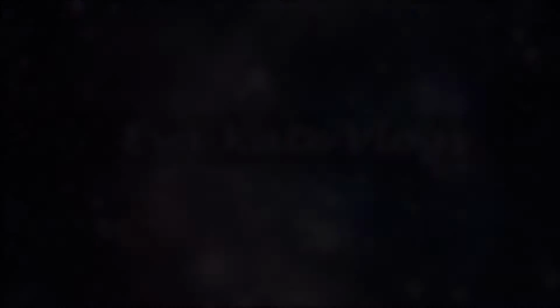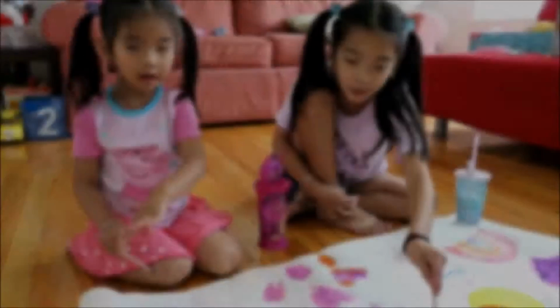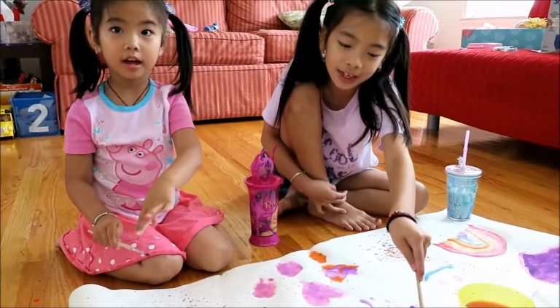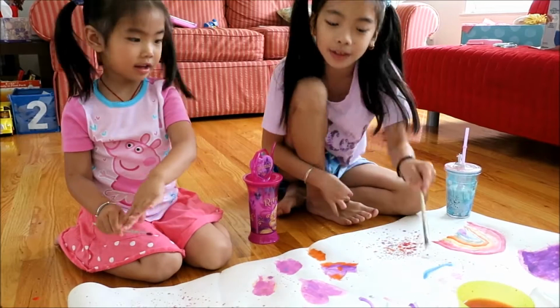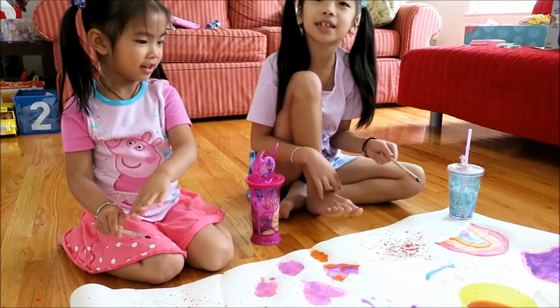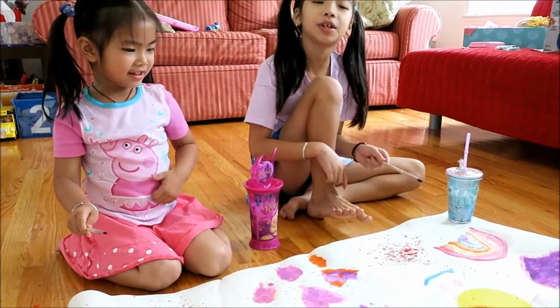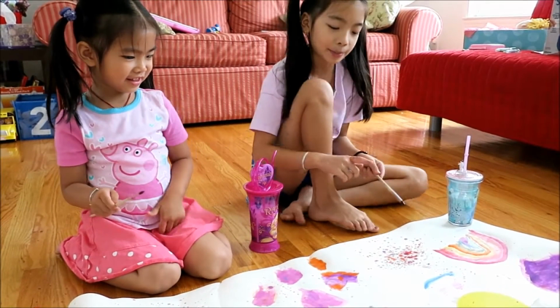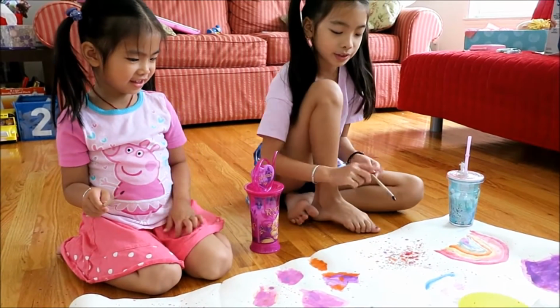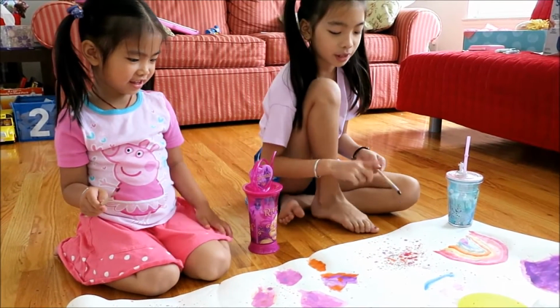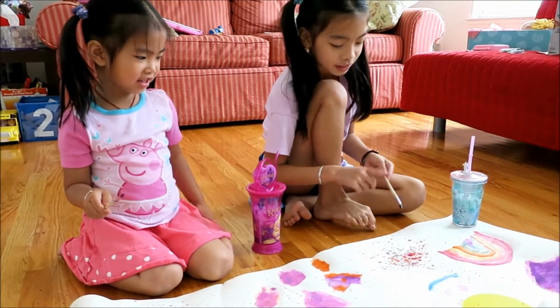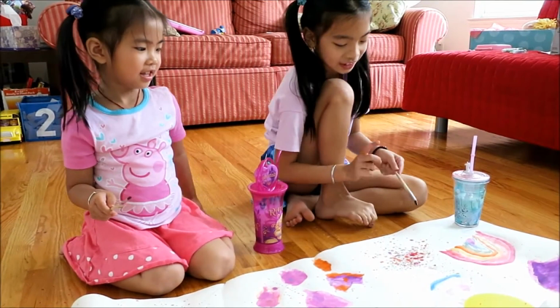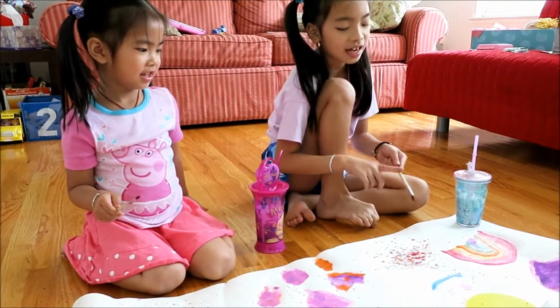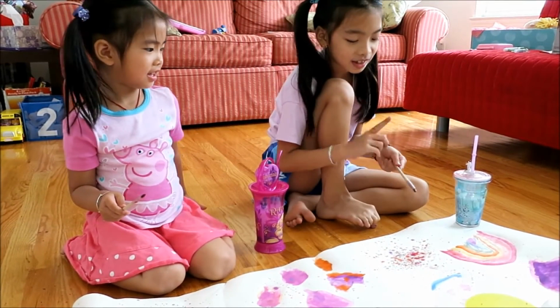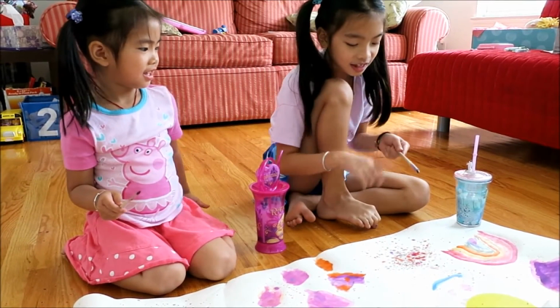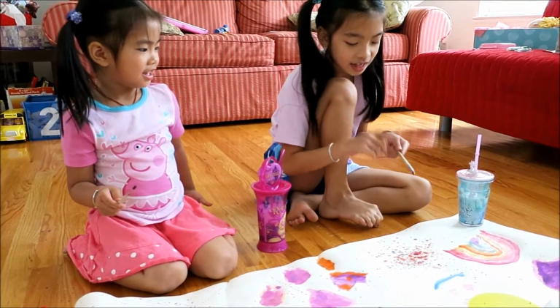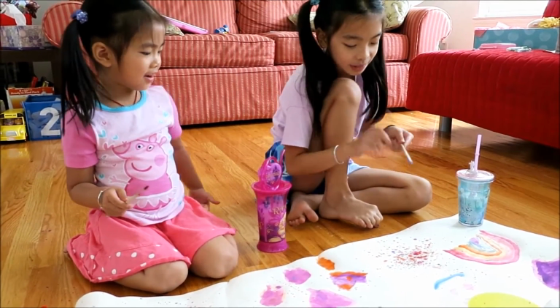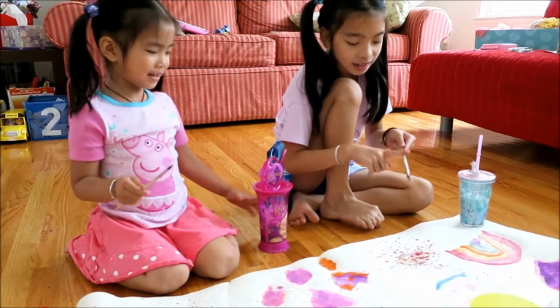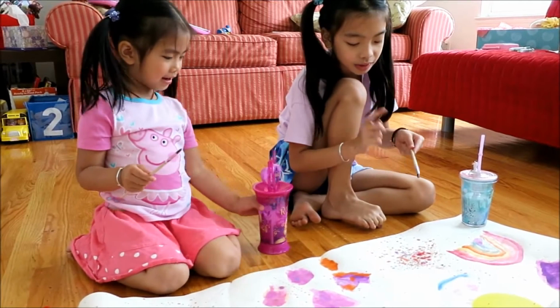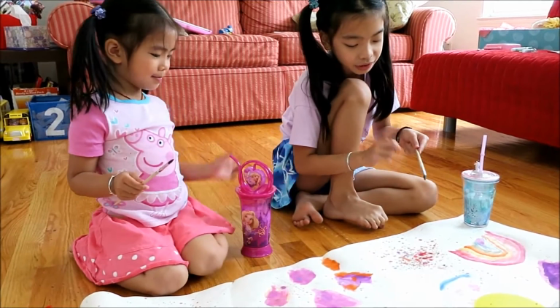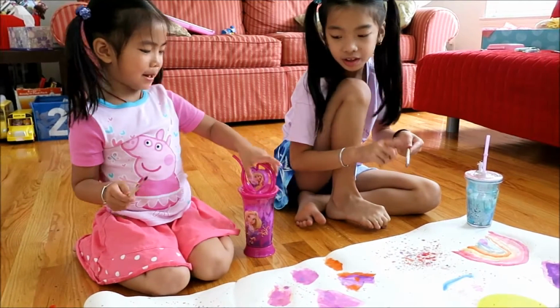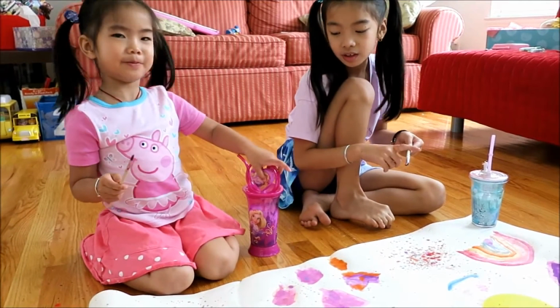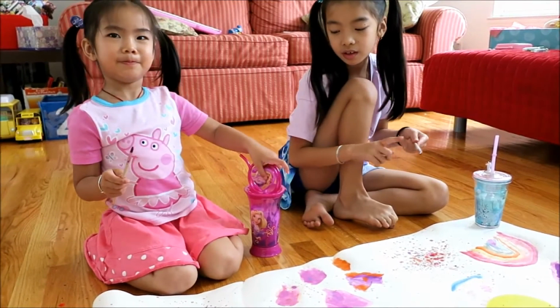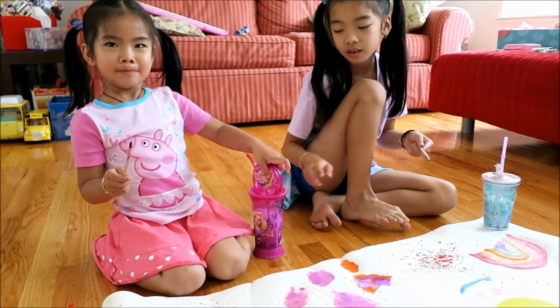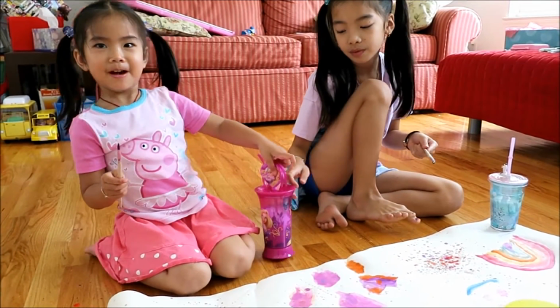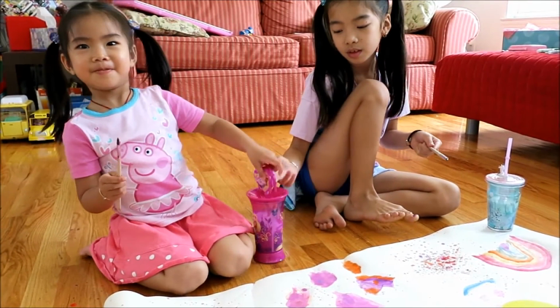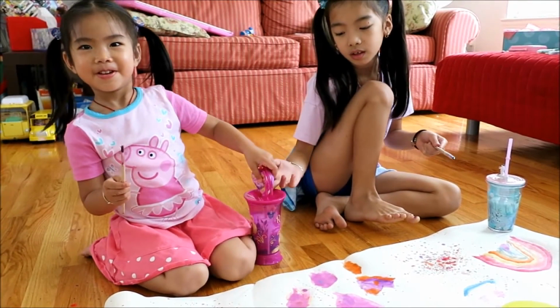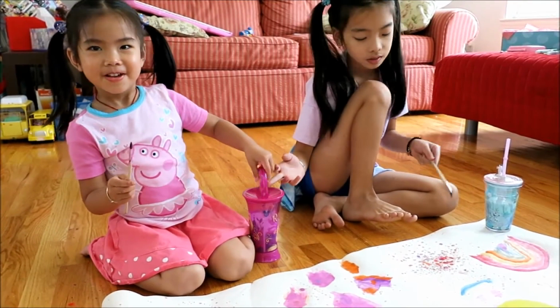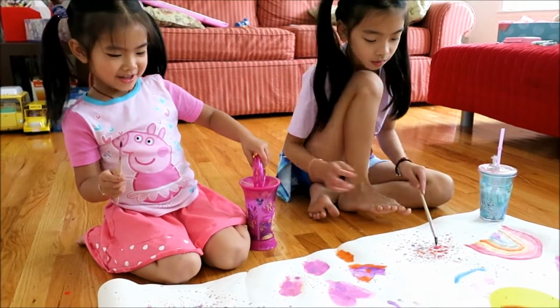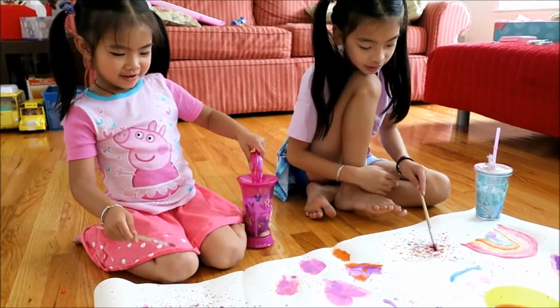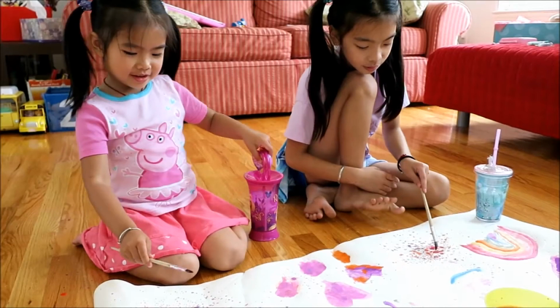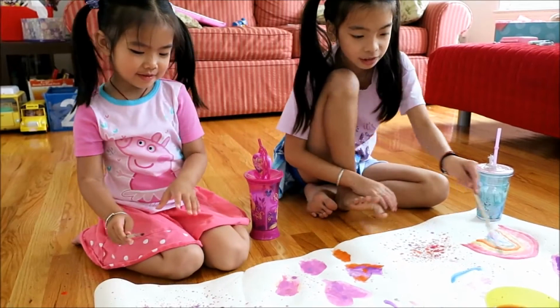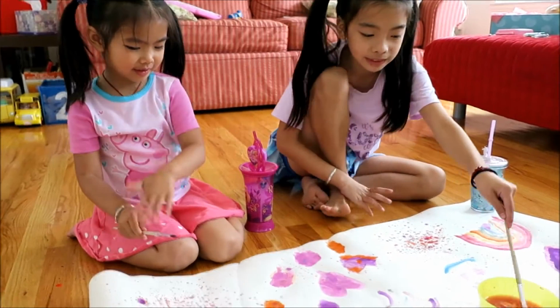Today we're painting, but today is actually the black party. I'm right now painting a splatter. So what are you guys painting? We're painting a splatter page.